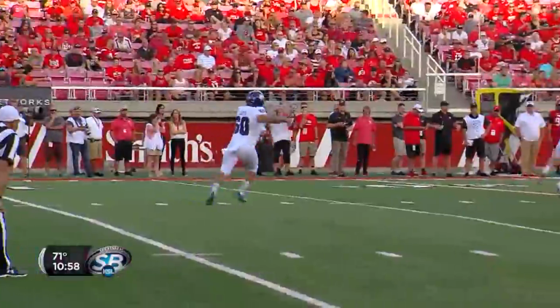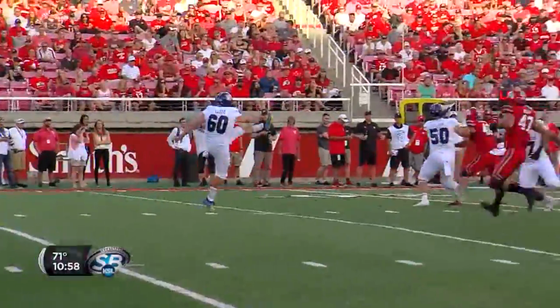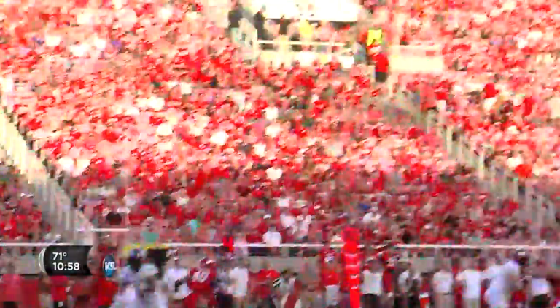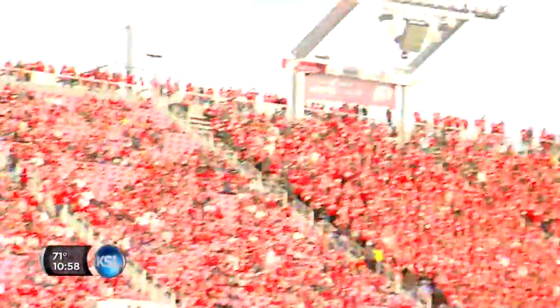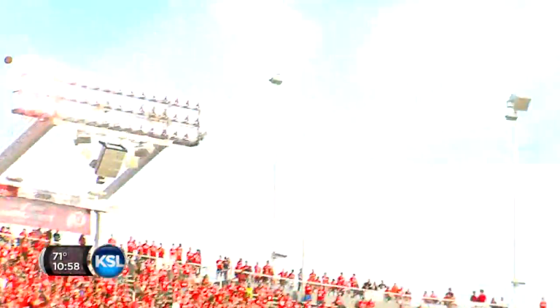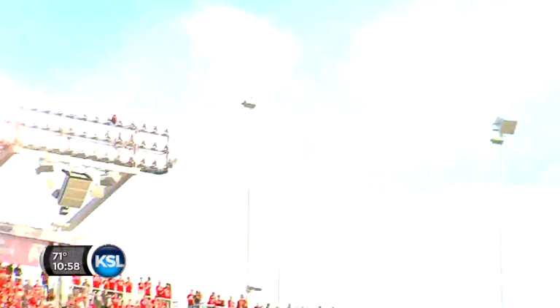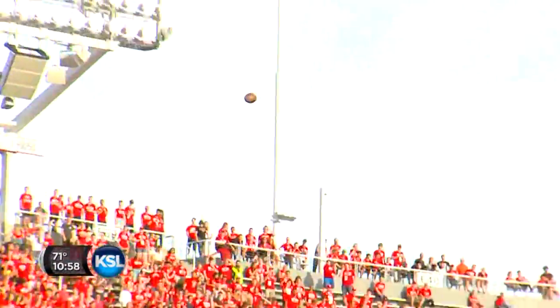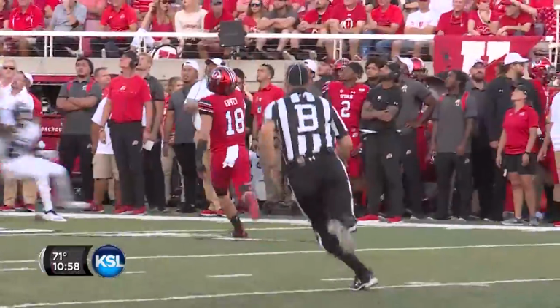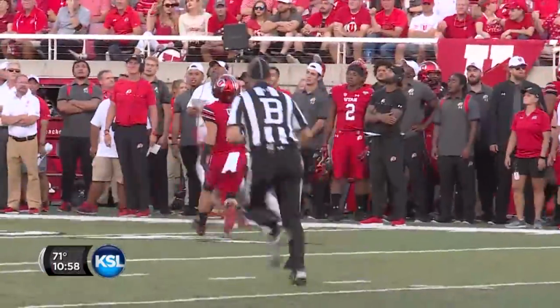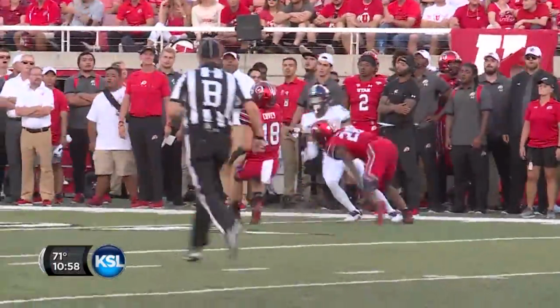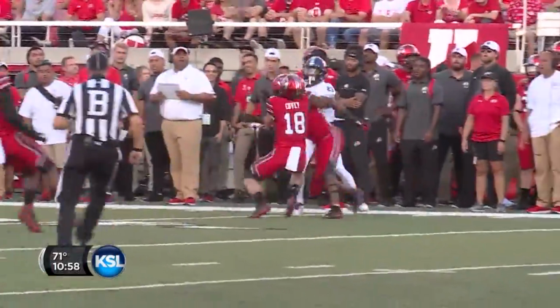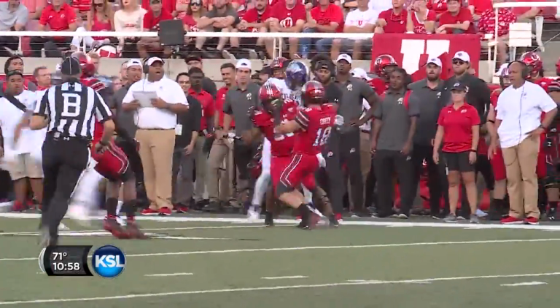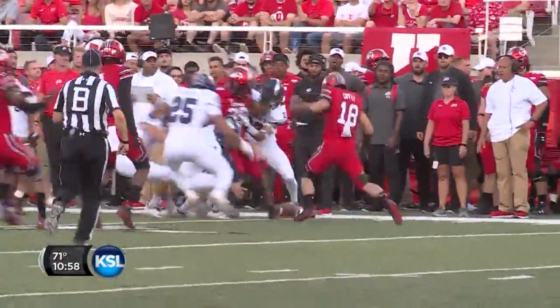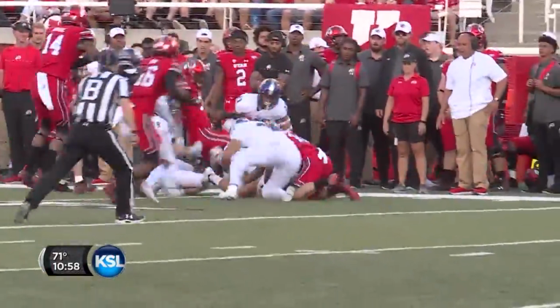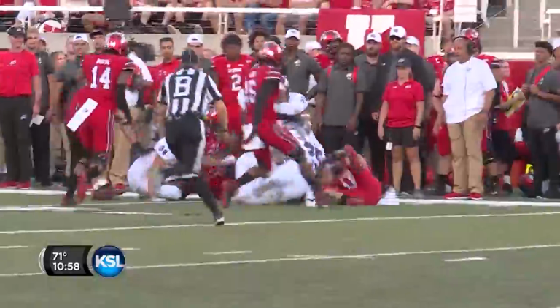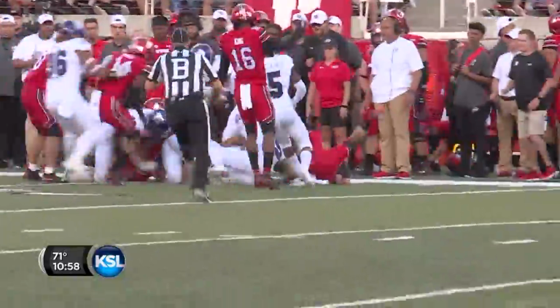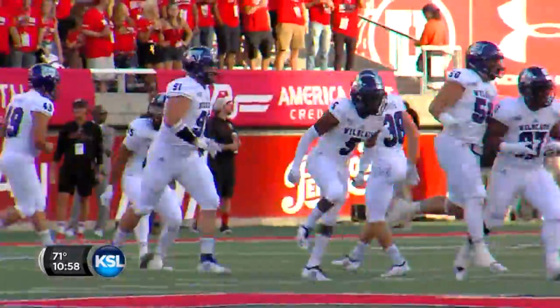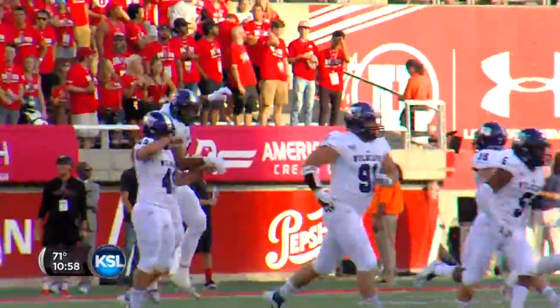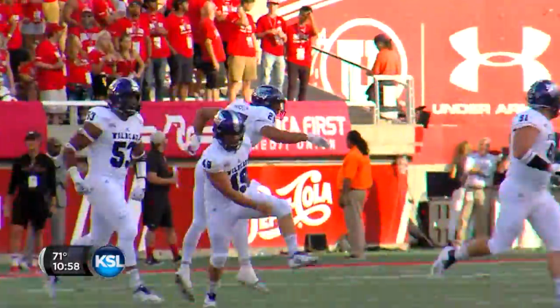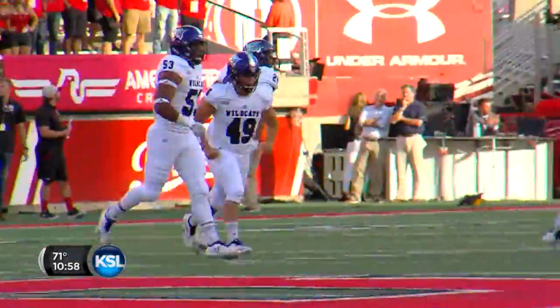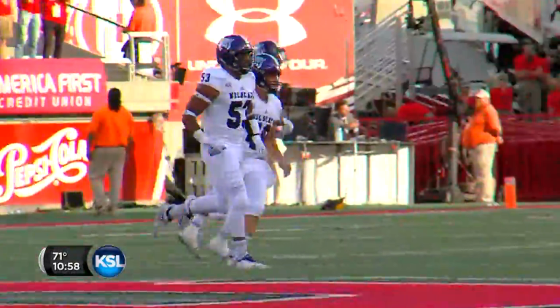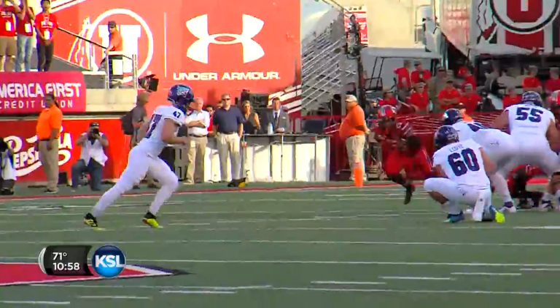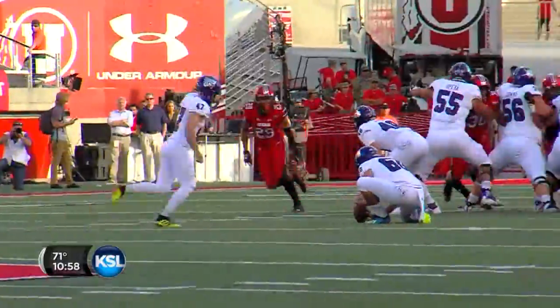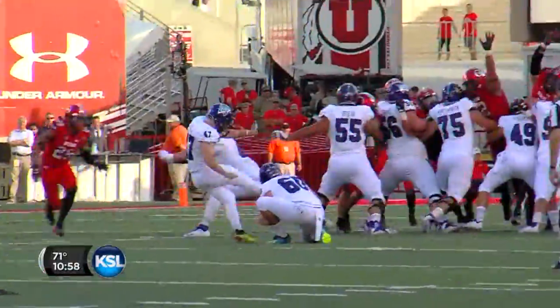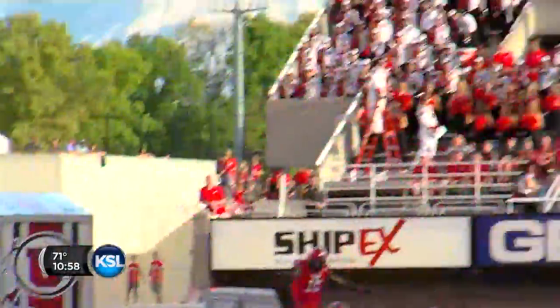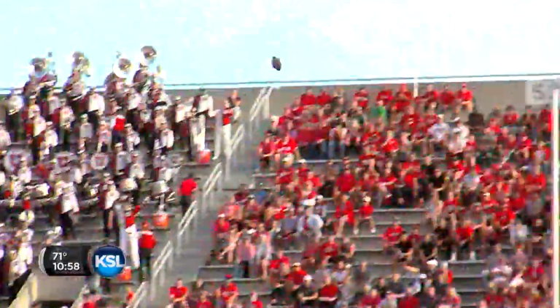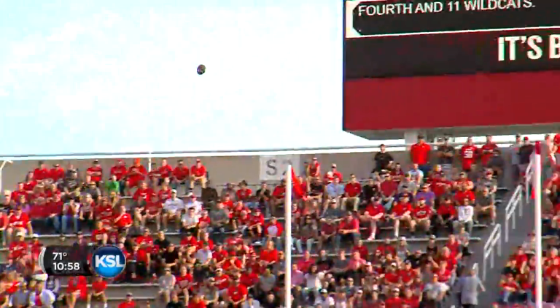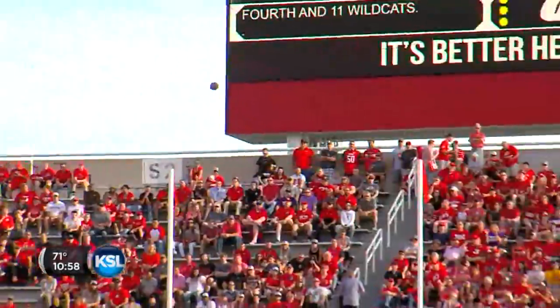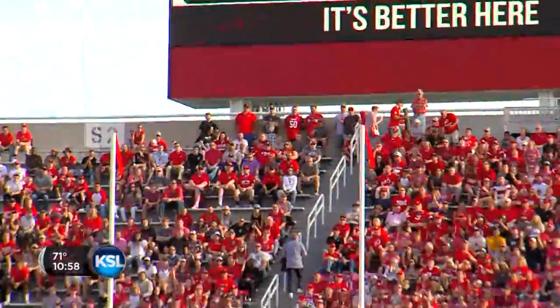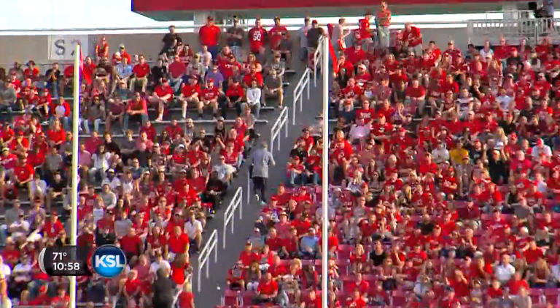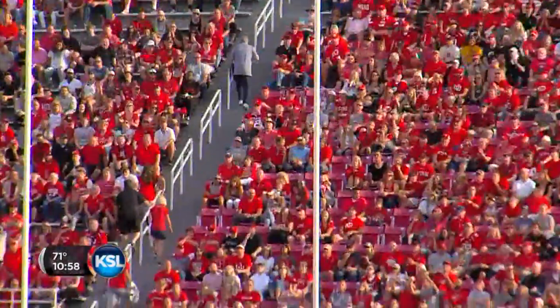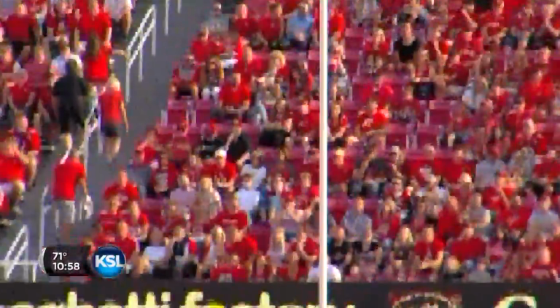Rugby's out to the left again. The left footer hangs one high and Covey's going to come up and fair catch it. Ball gets loose and I think Weber State's got it. The kick is away, it's high, it's end over end, and it's good.